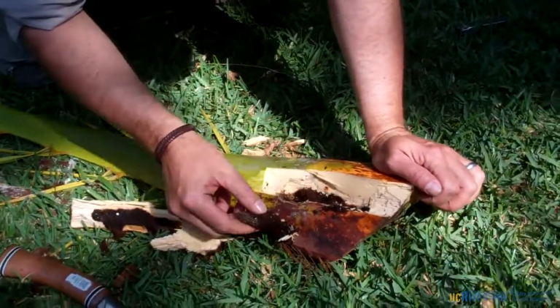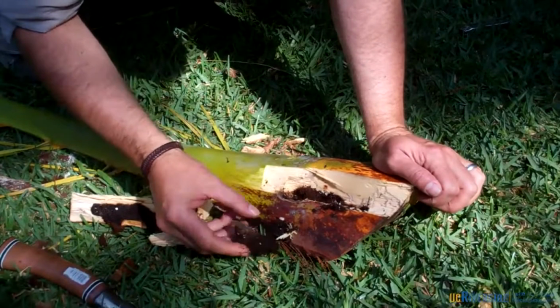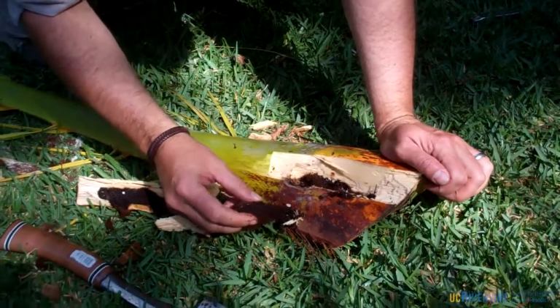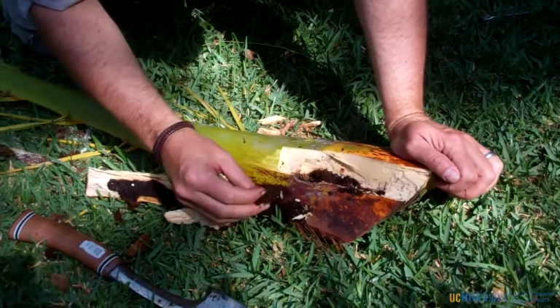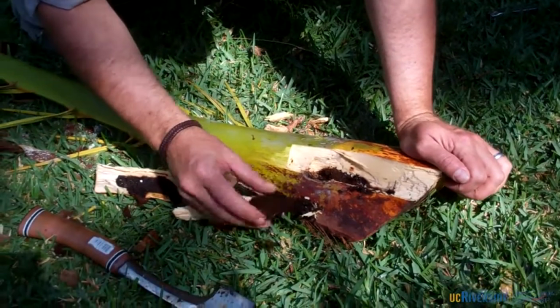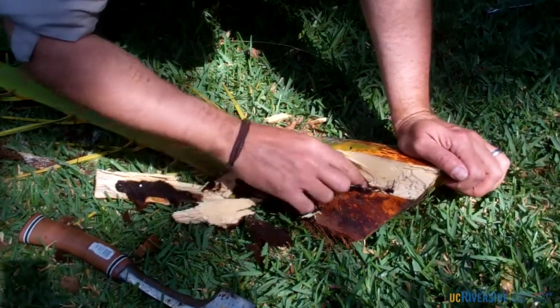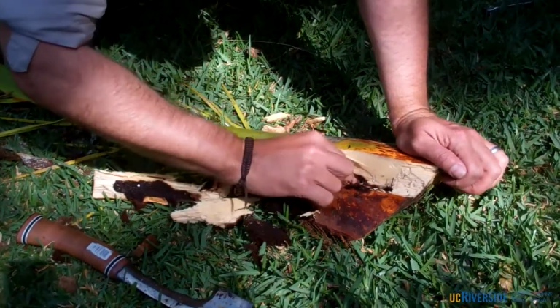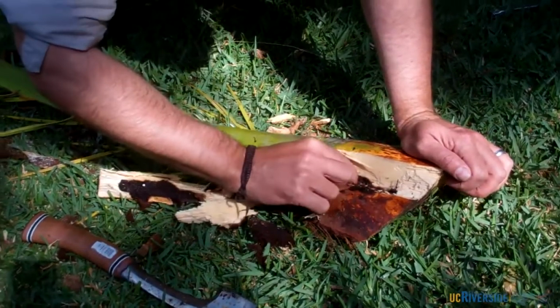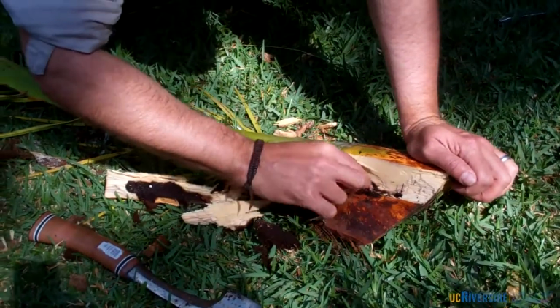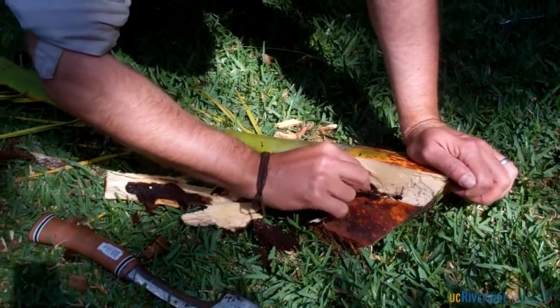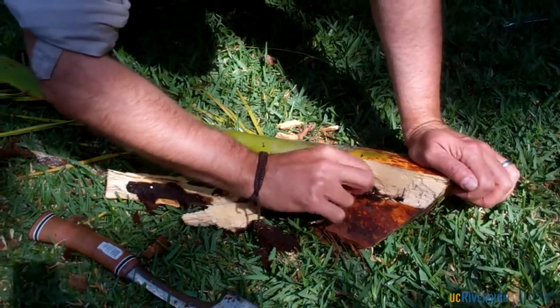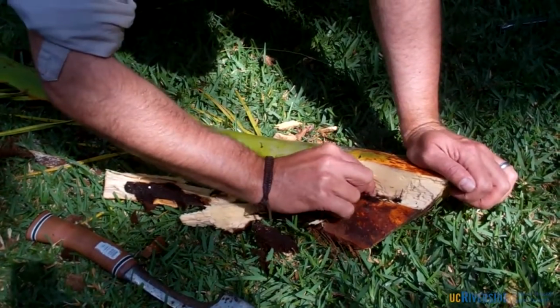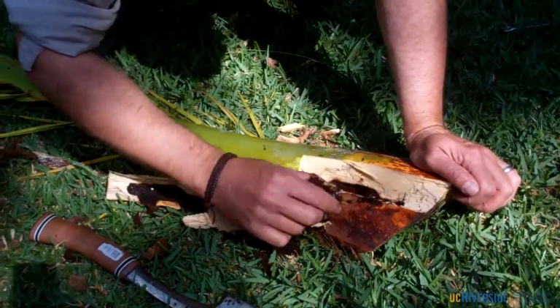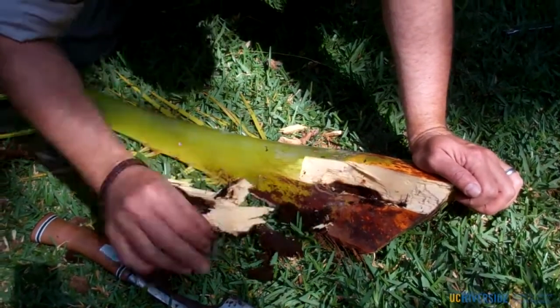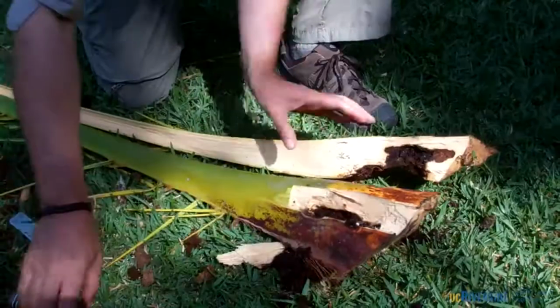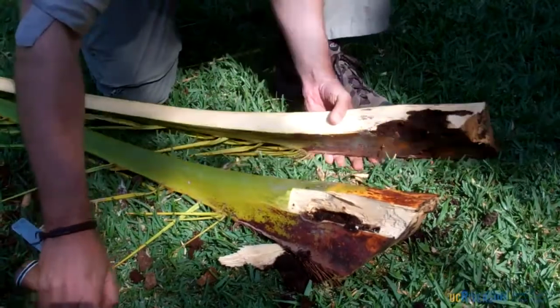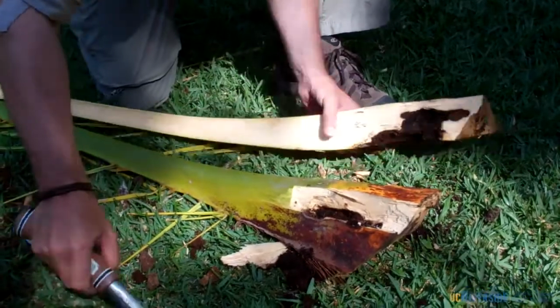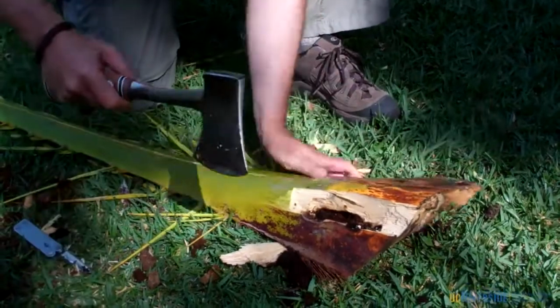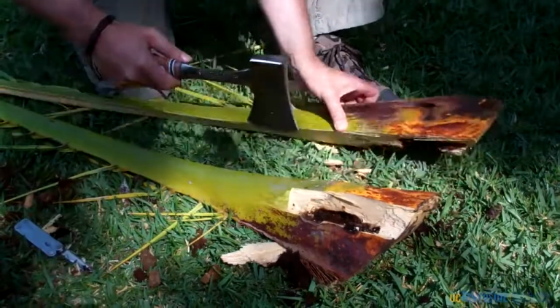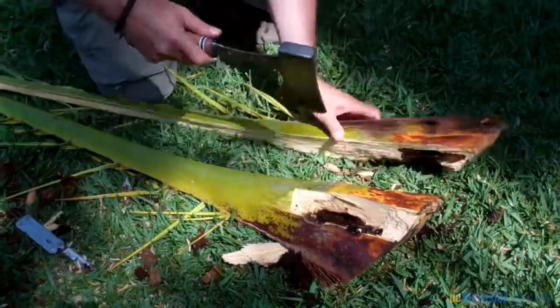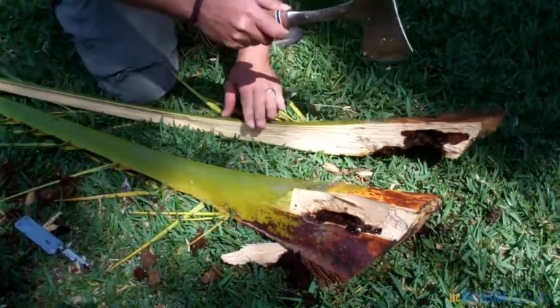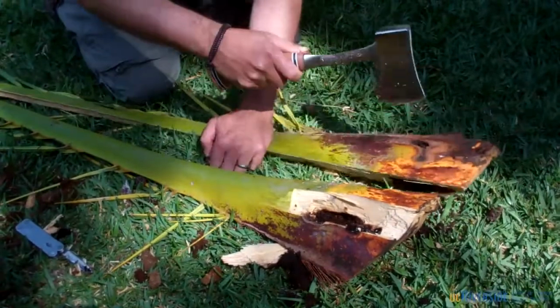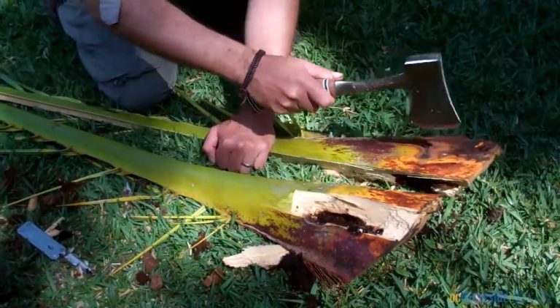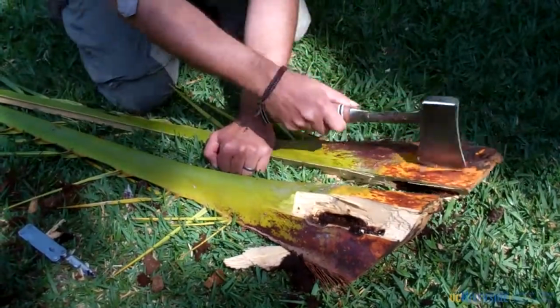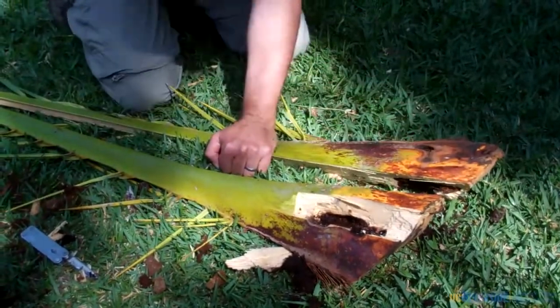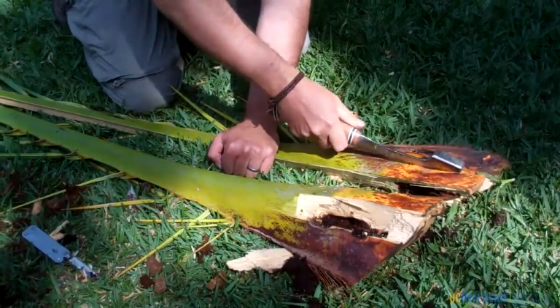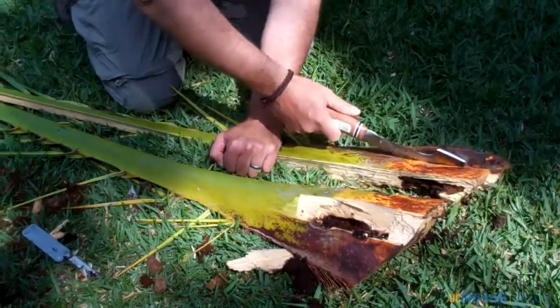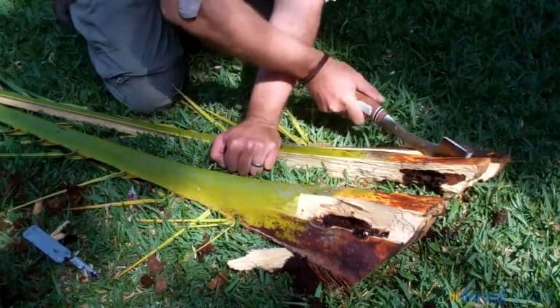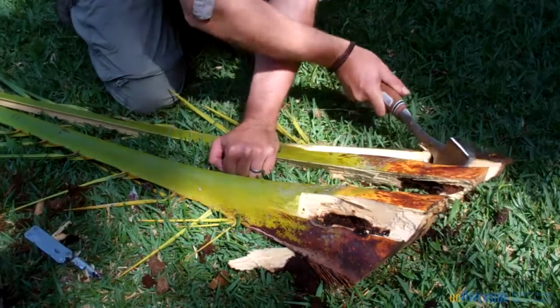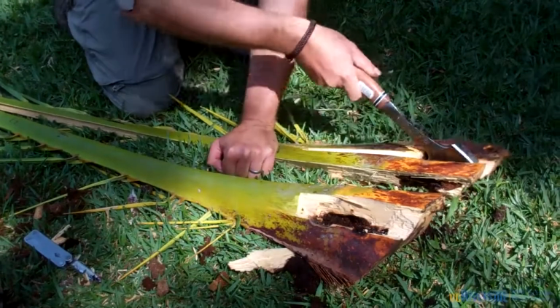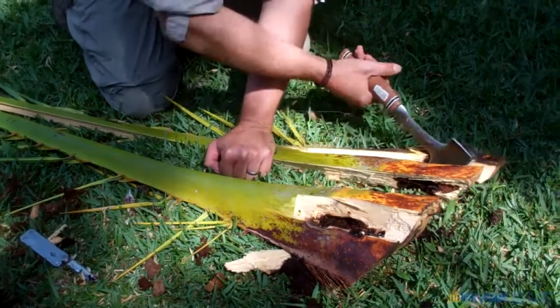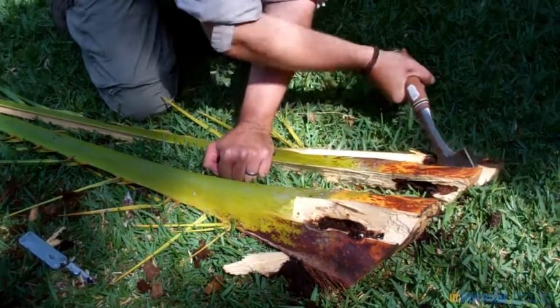These cocoons were empty. The adult weevils had emerged prior to the cutting of these fronds. Feeding damage was extensive in these frond bases, as evidenced by cutting into the fronds with the hatchet.